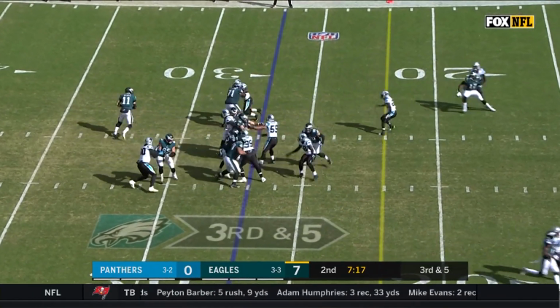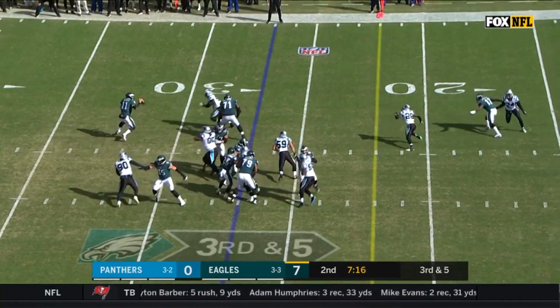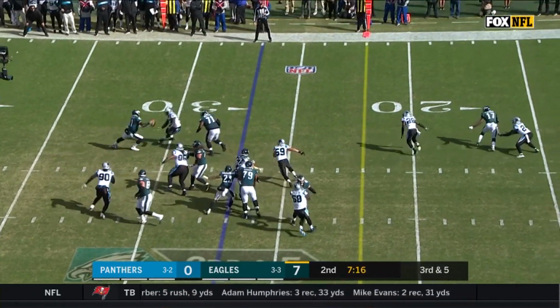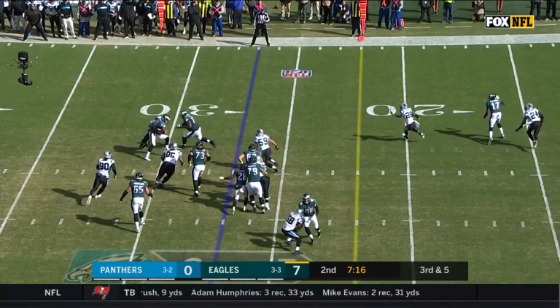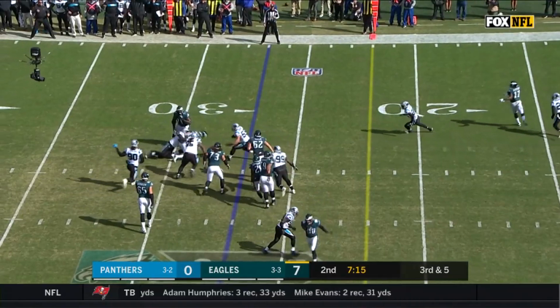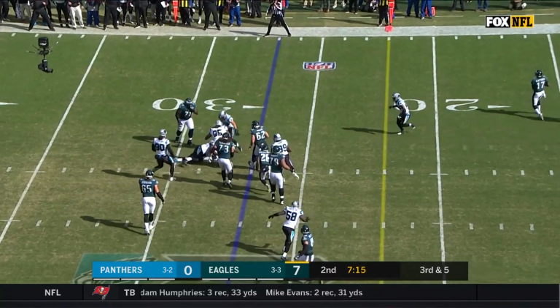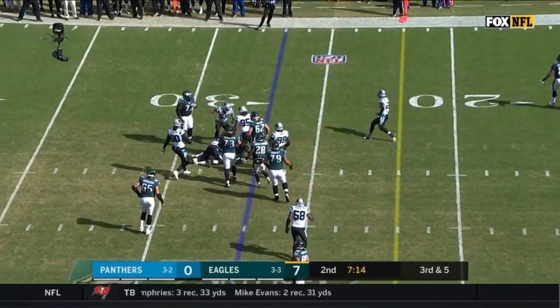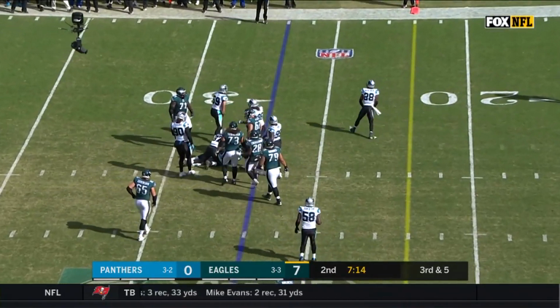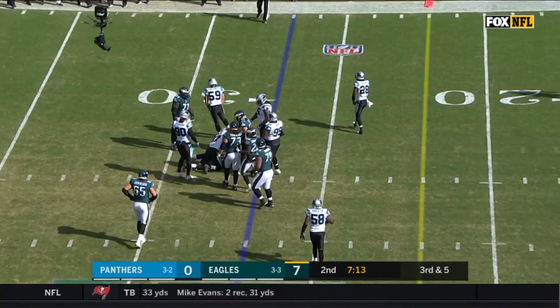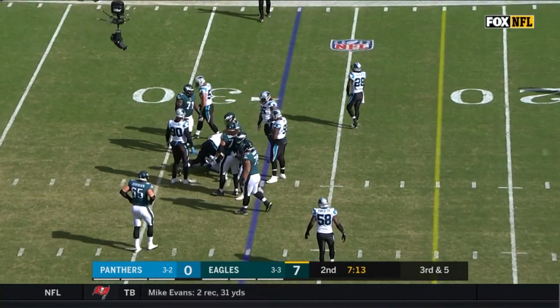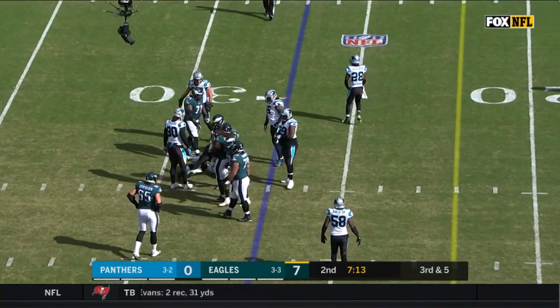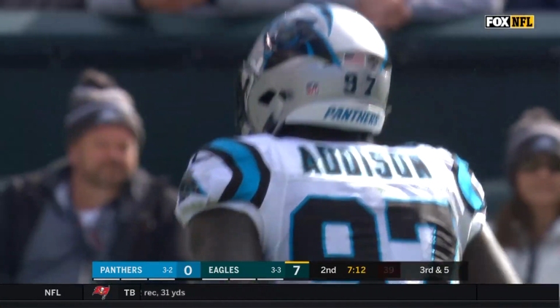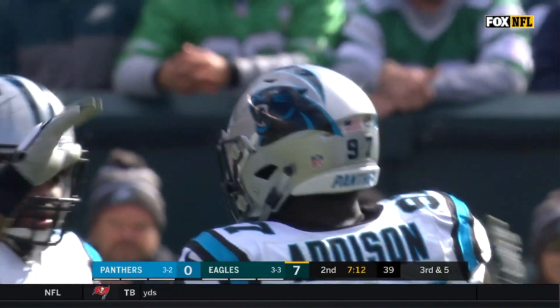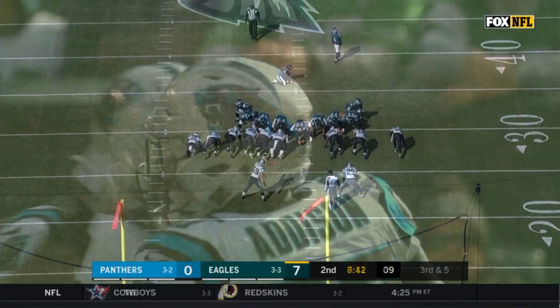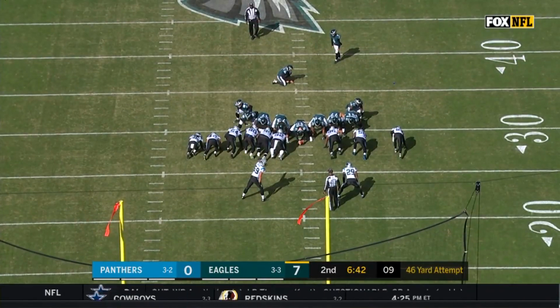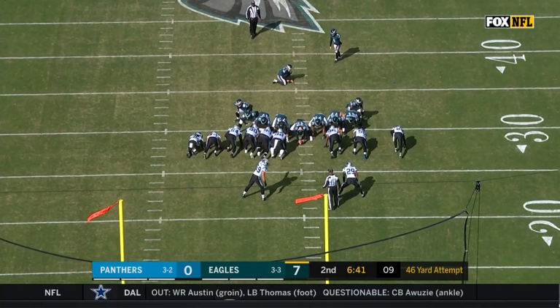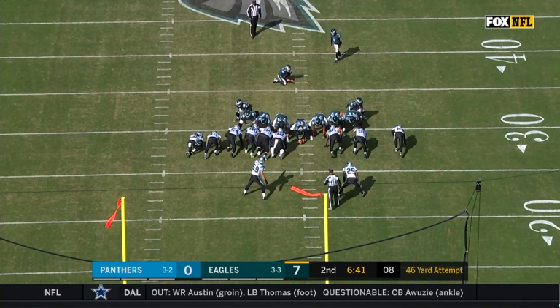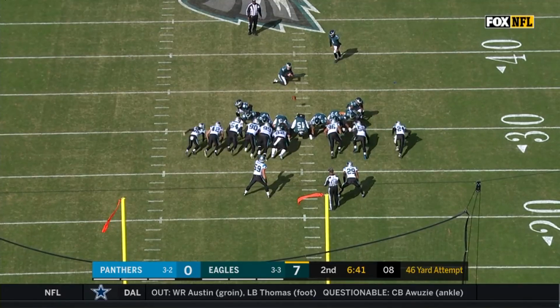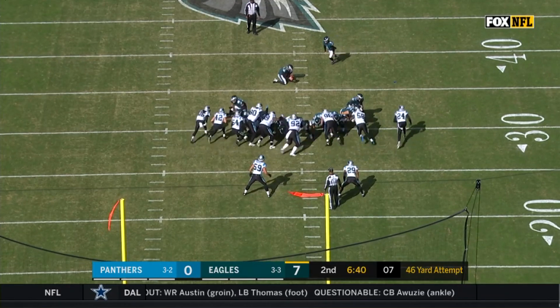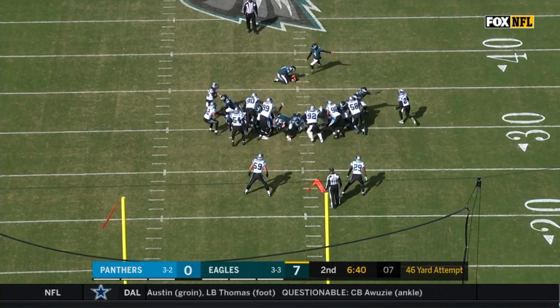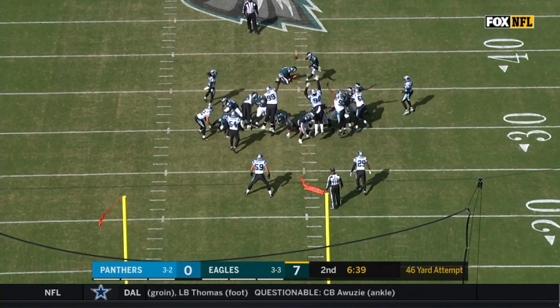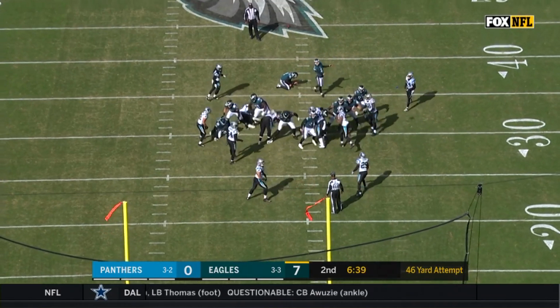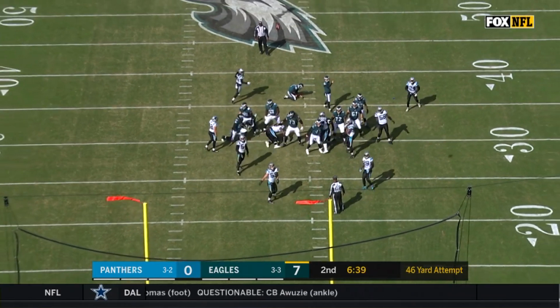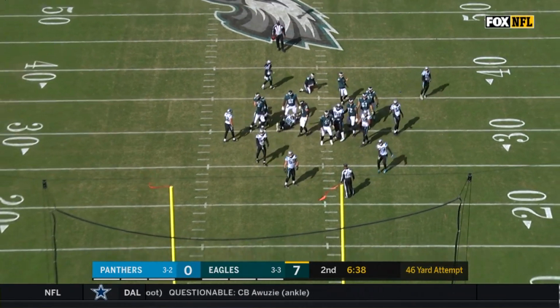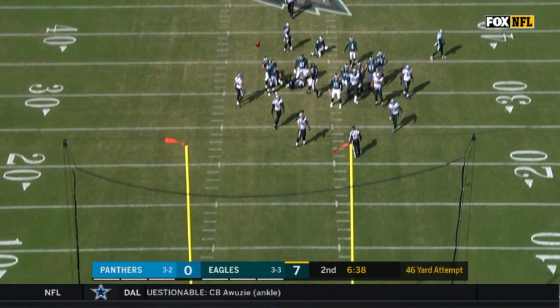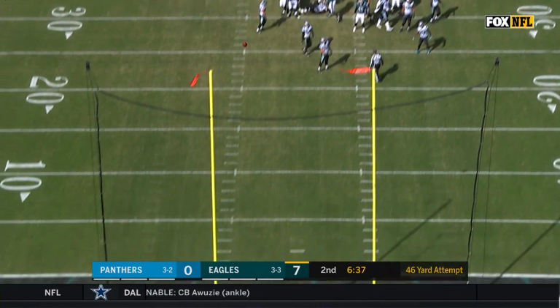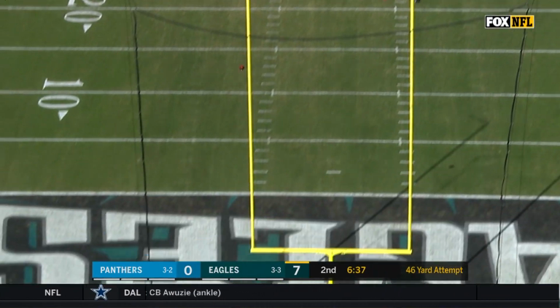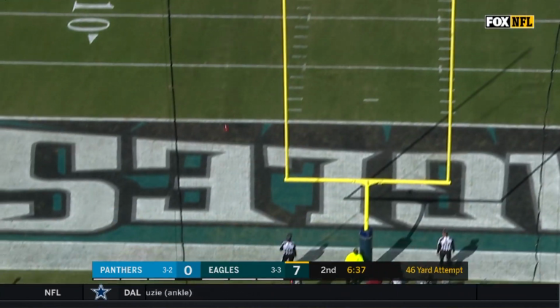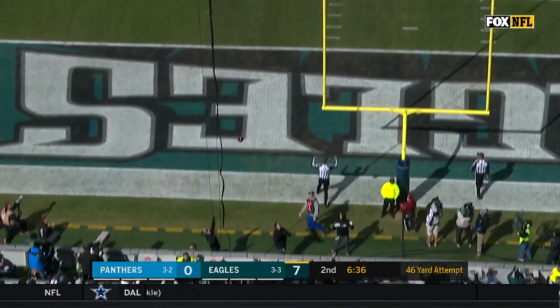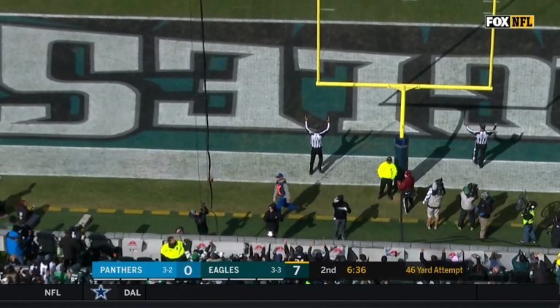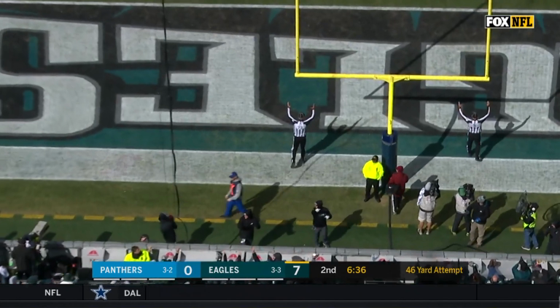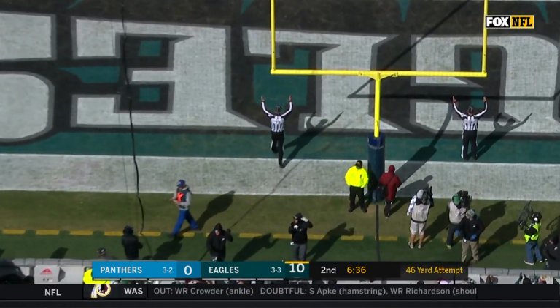Third down and five — Wentz looking to throw, could not find anyone. It is Addison who brings him down. Forty-six yard attempt. Elliott missed from 36 earlier. From the left hash, this one is good.